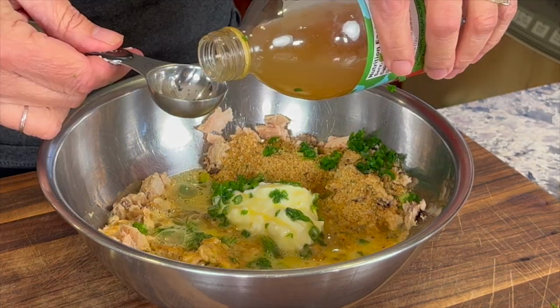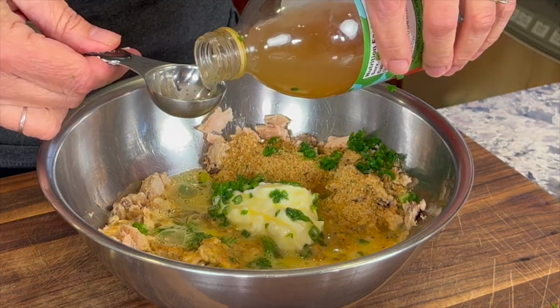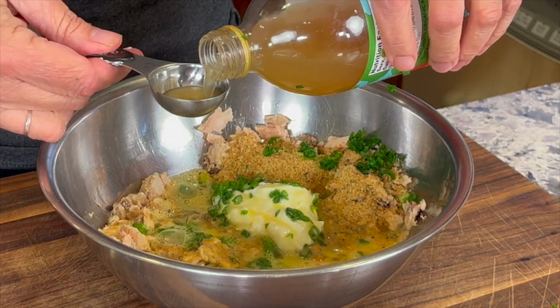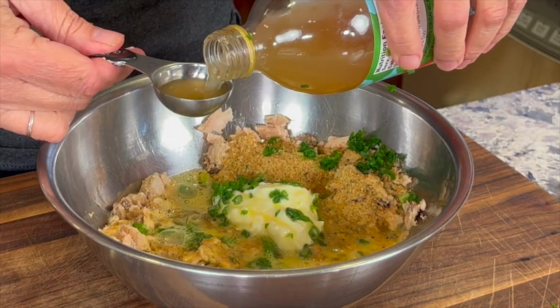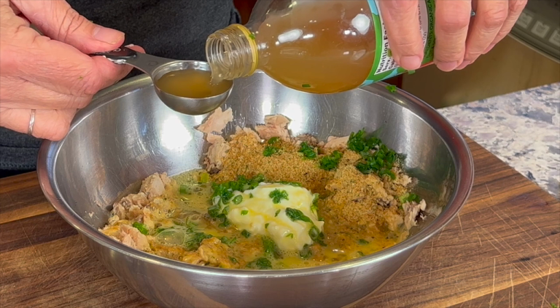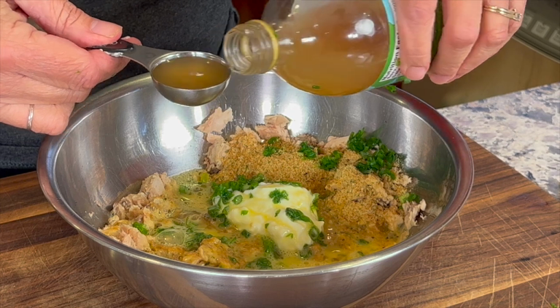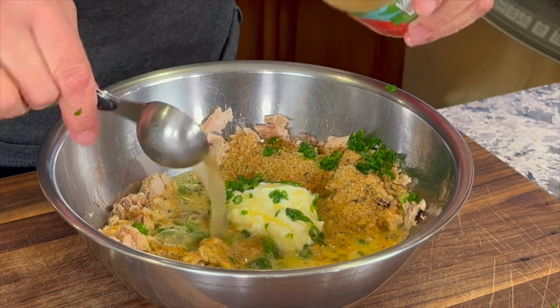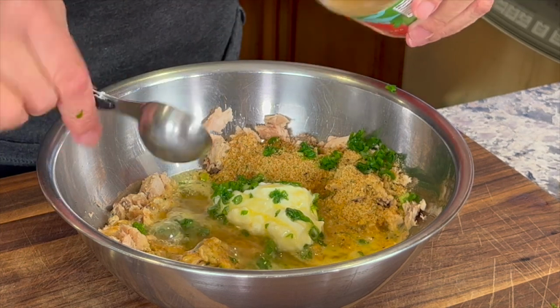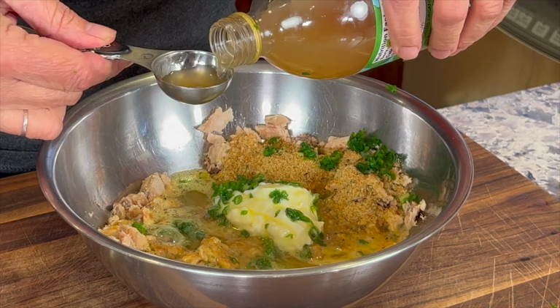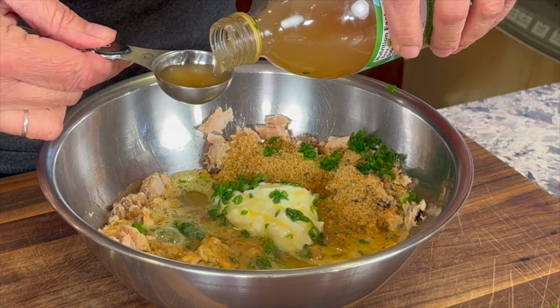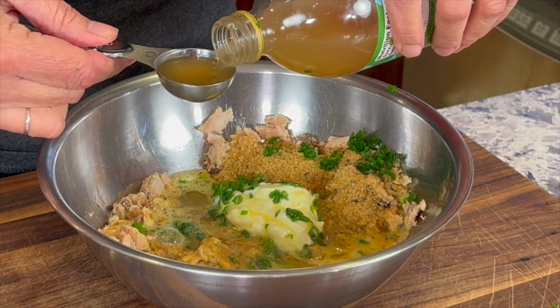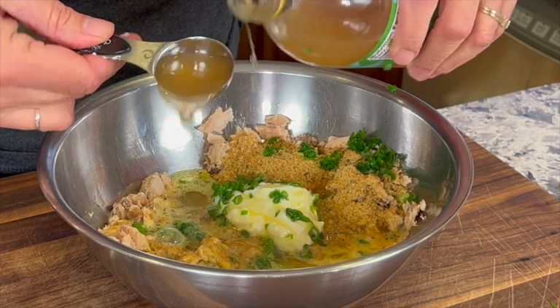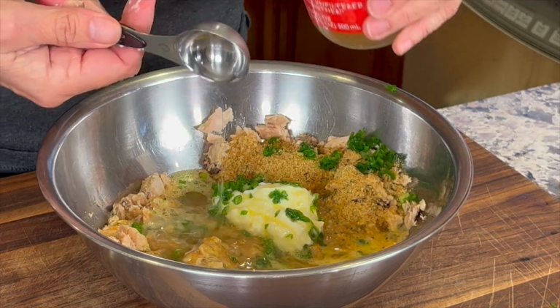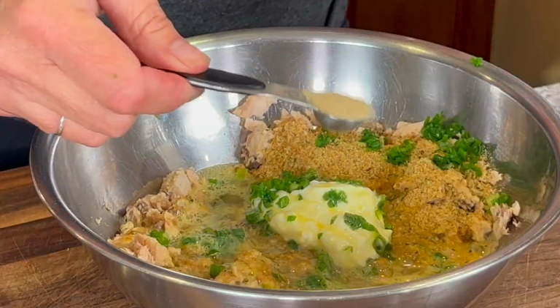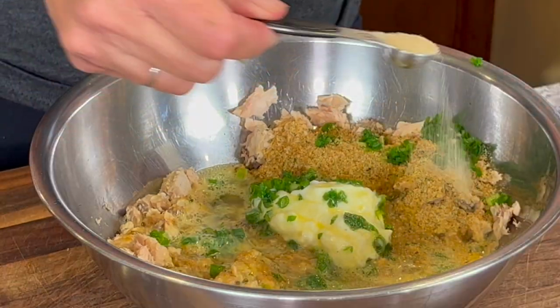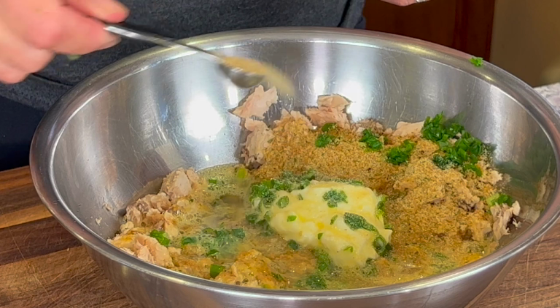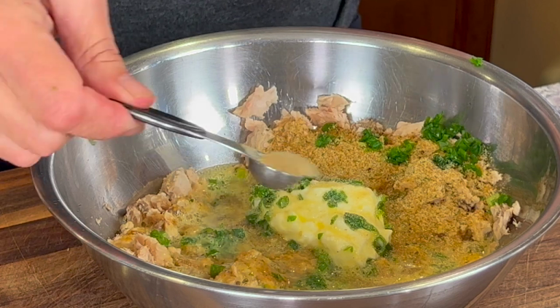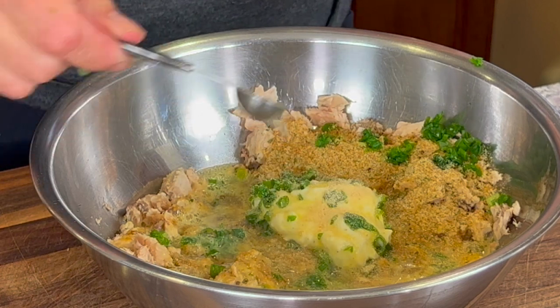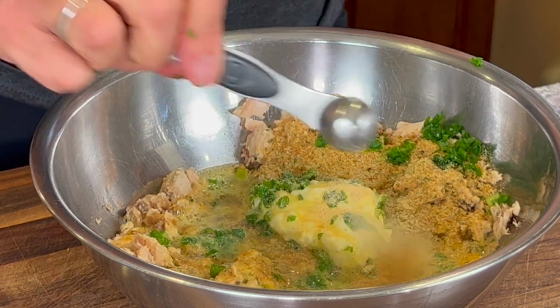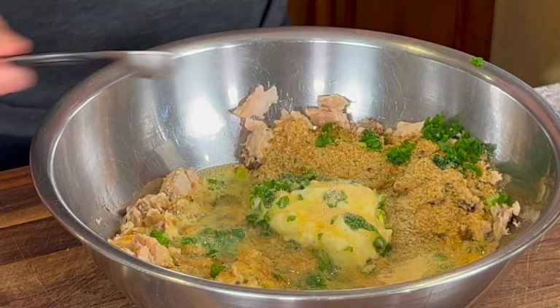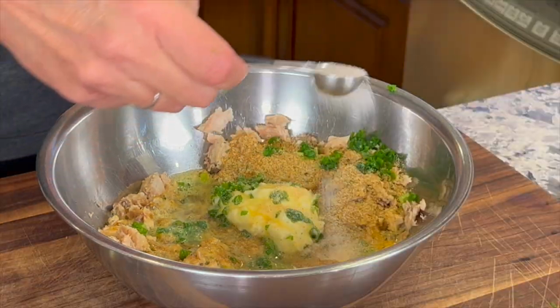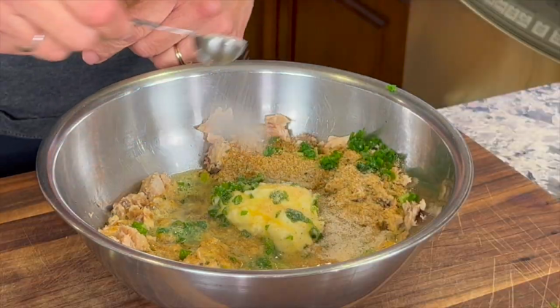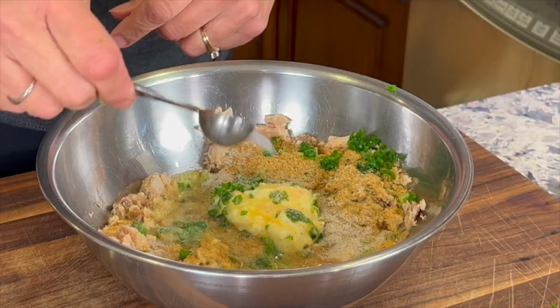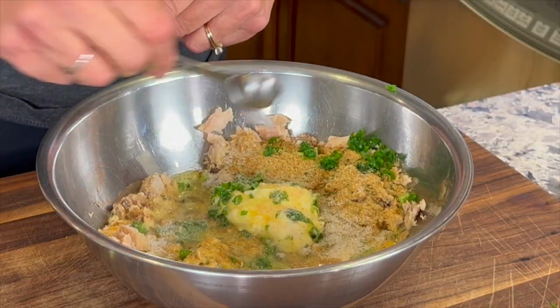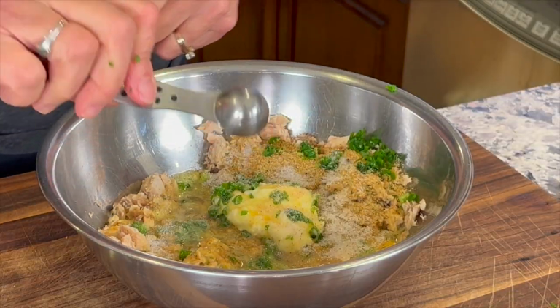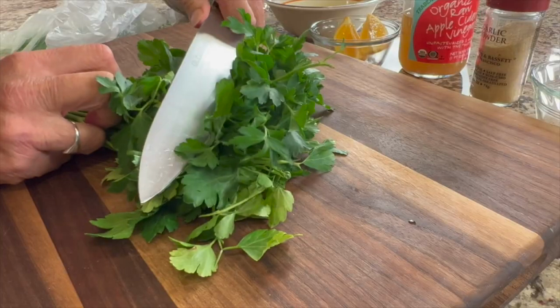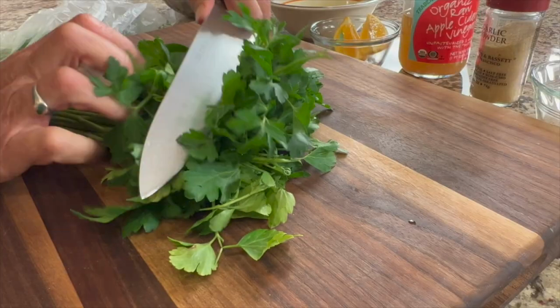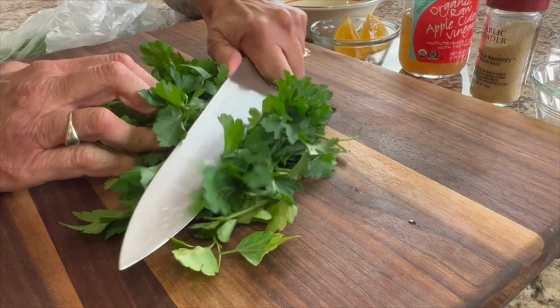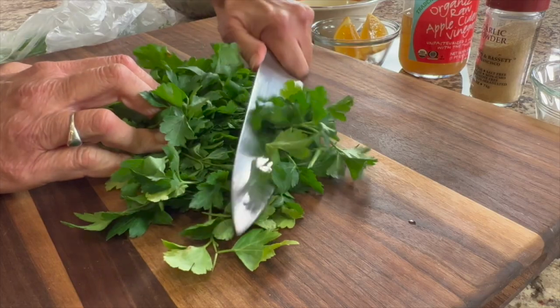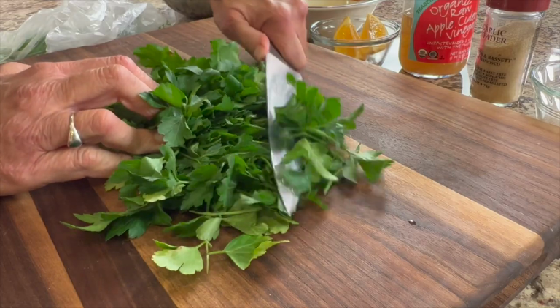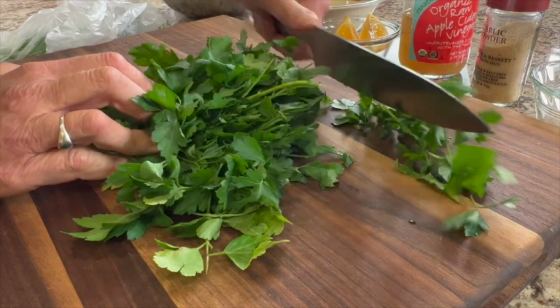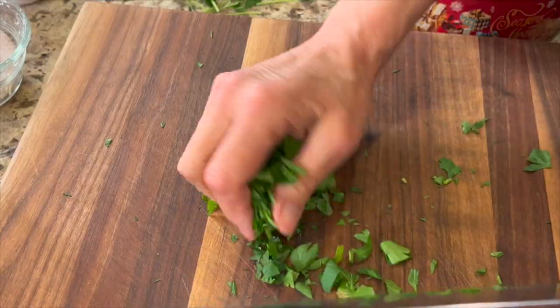The last few ingredients we need to add are some apple cider vinegar — use the one with the mother — some garlic powder, some salt, and some herbs. I'm using parsley in this case, though you could even do basil.